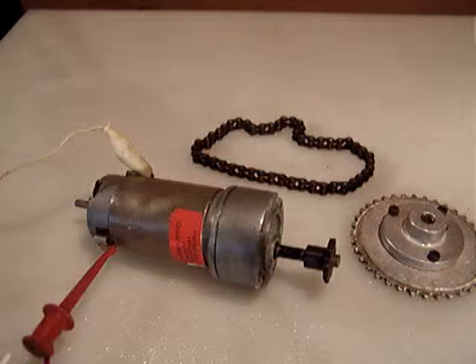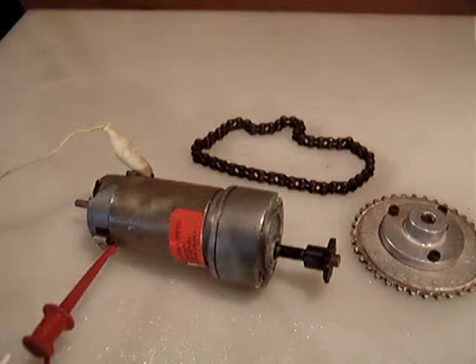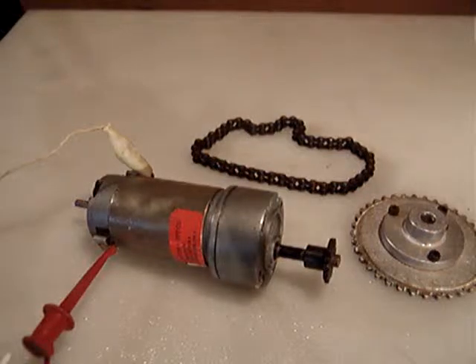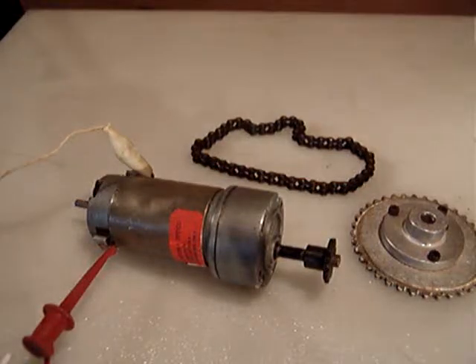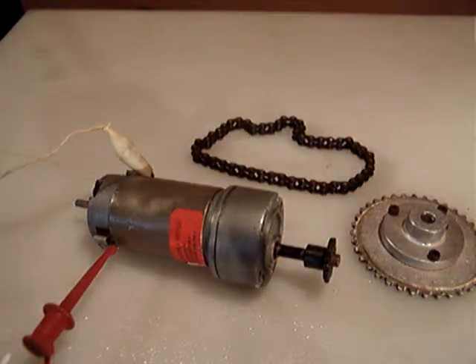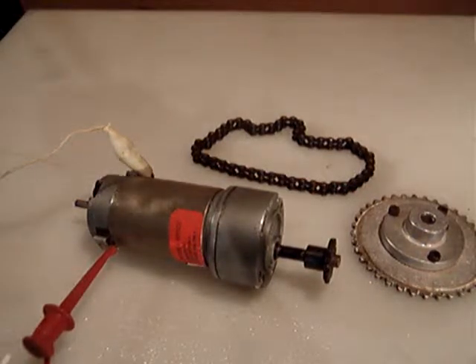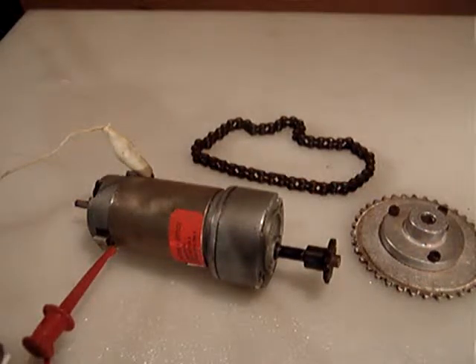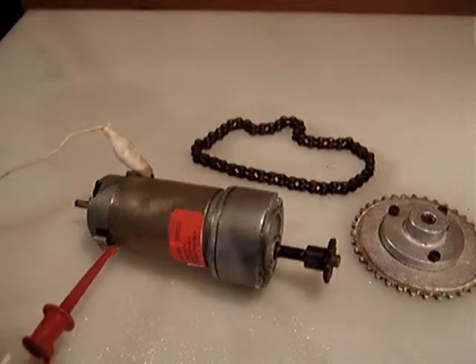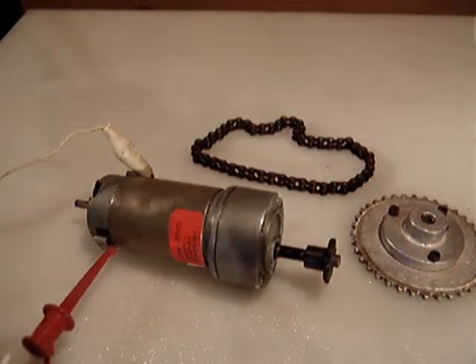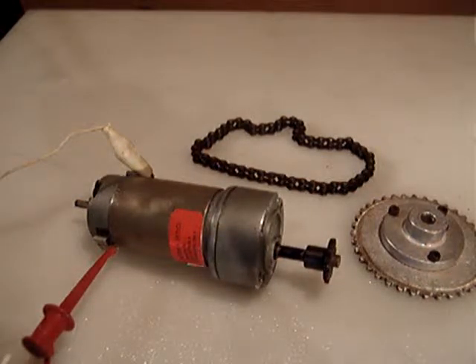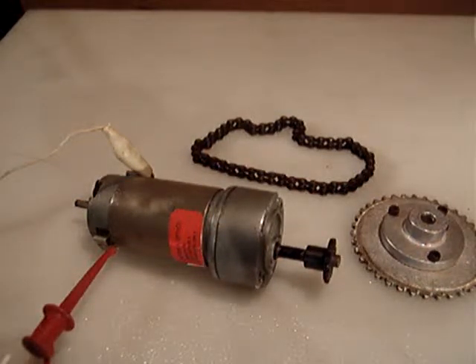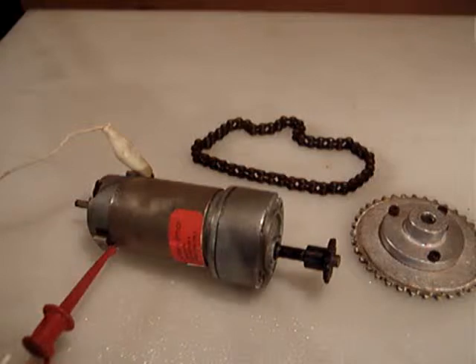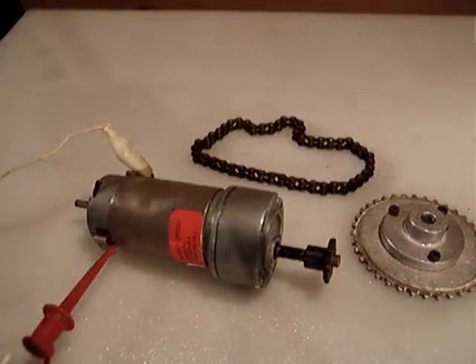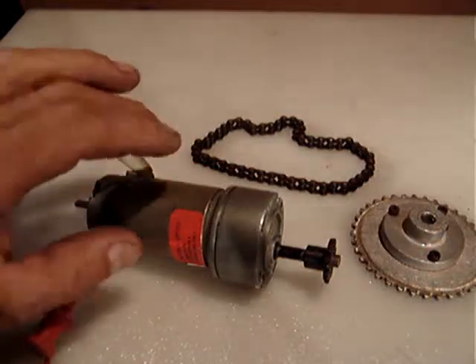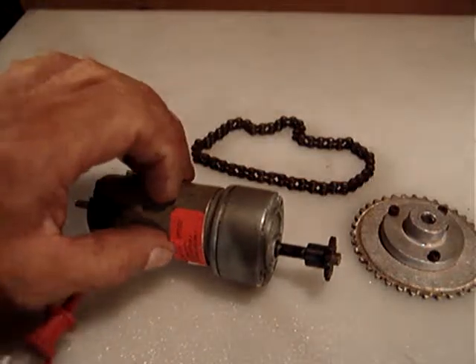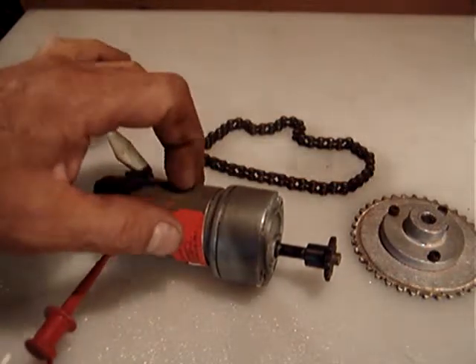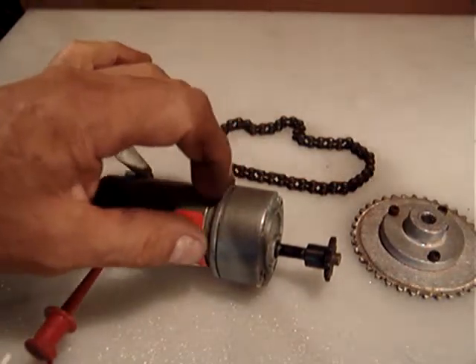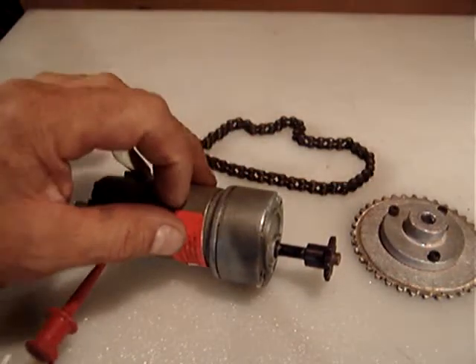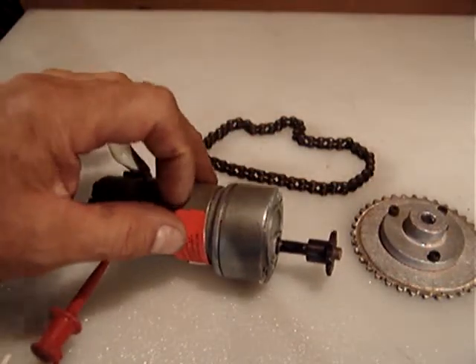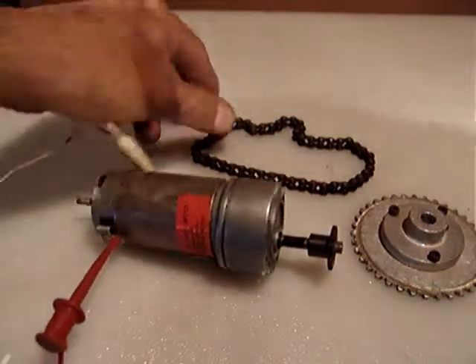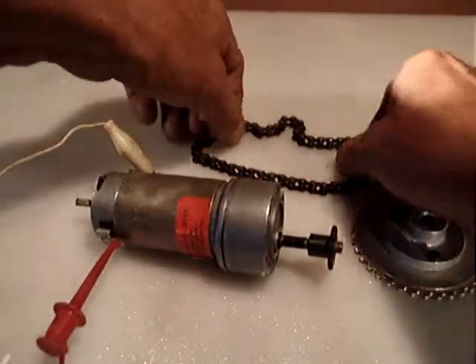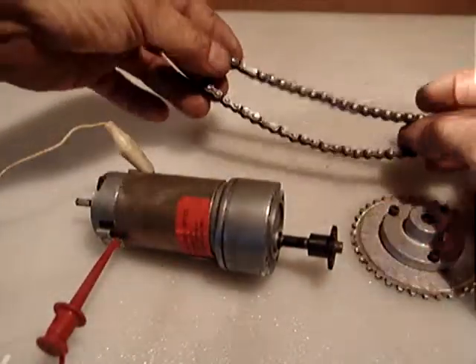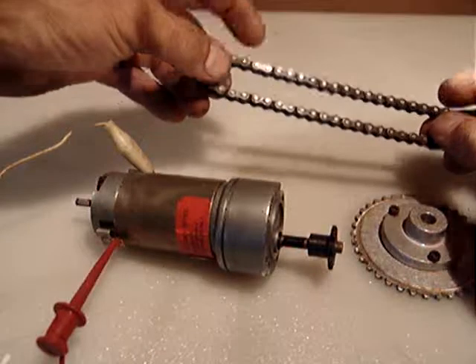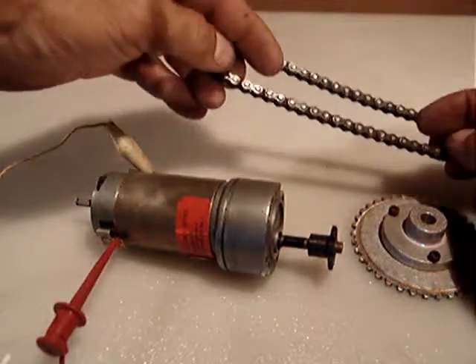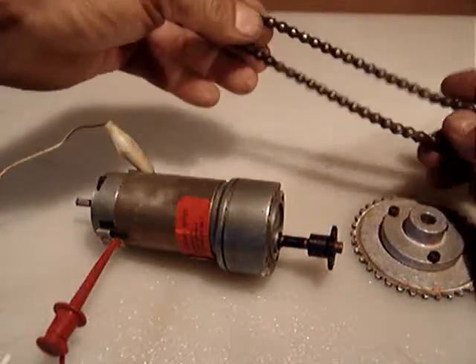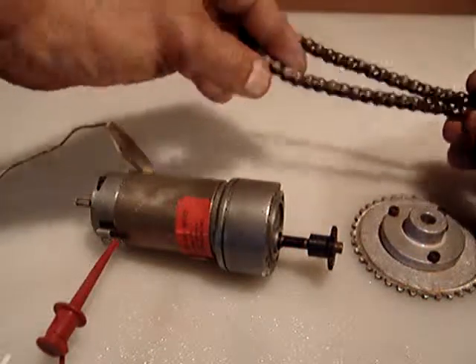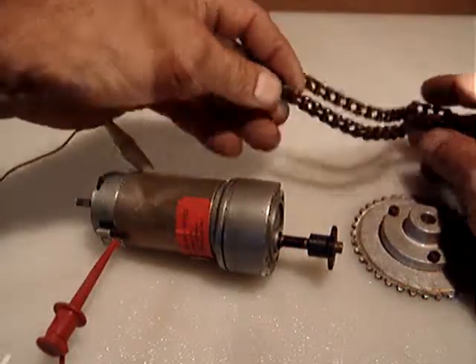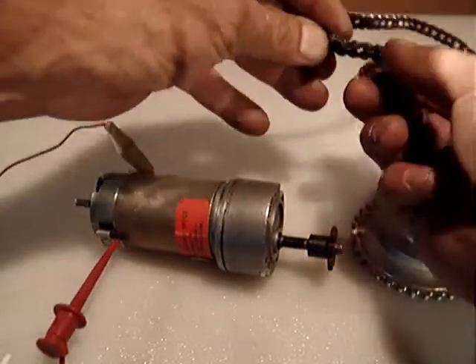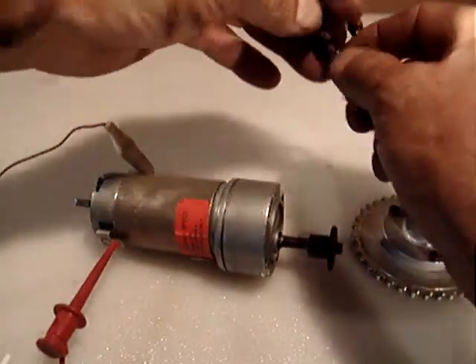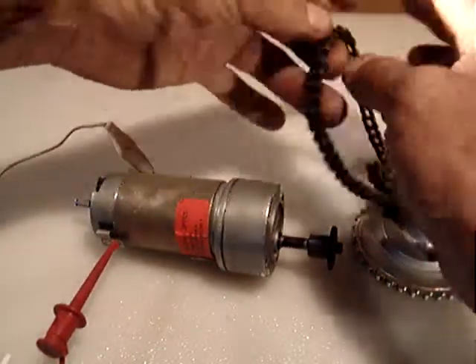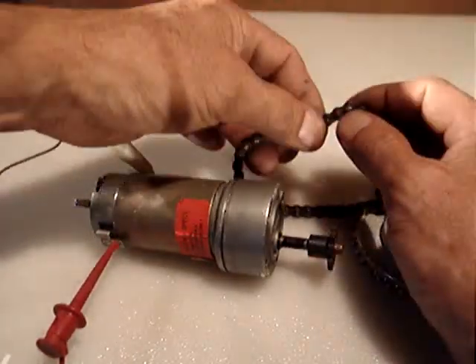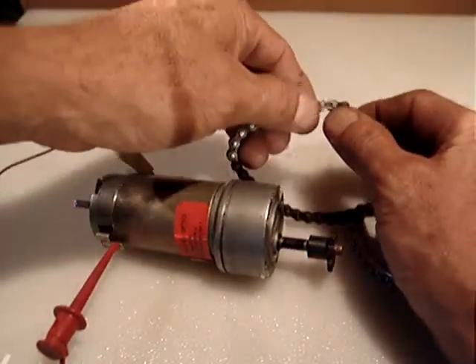Hello everyone. What I am selling this time is a combination gear head motor, timing belt — a steel timing belt with link clip.